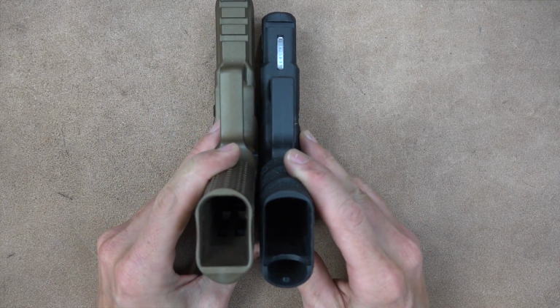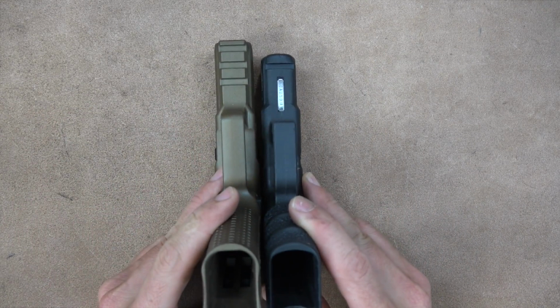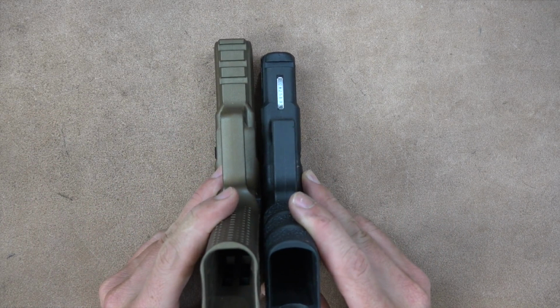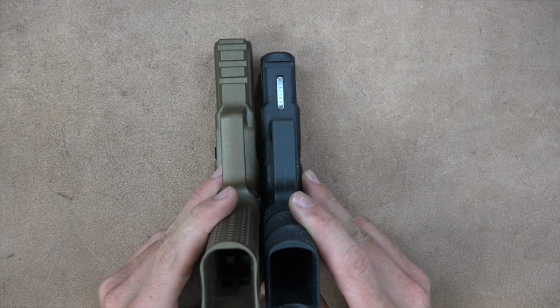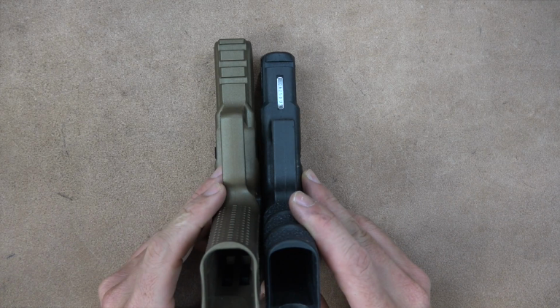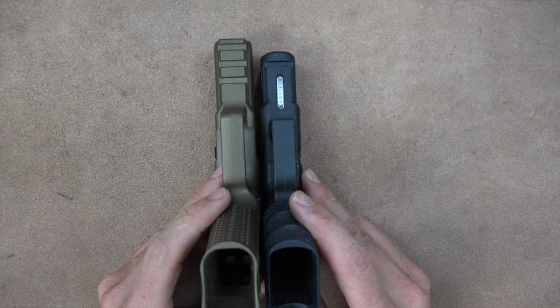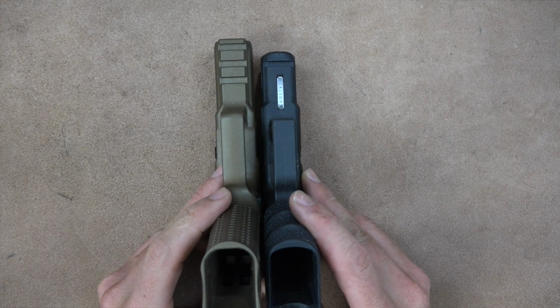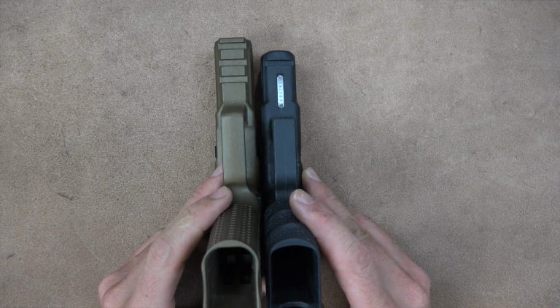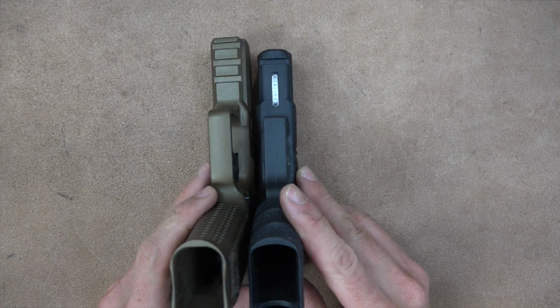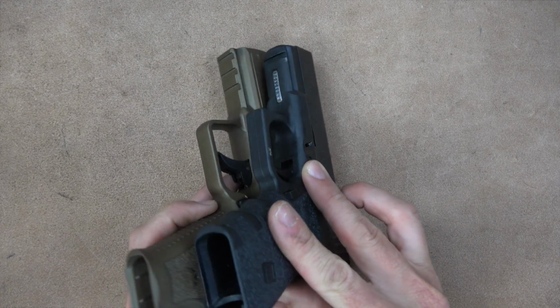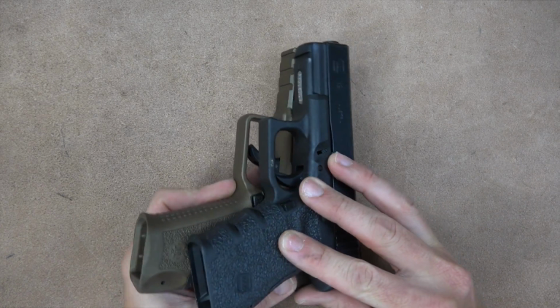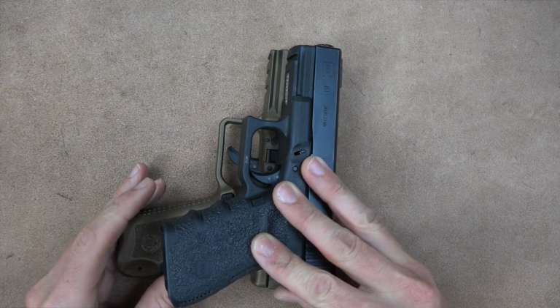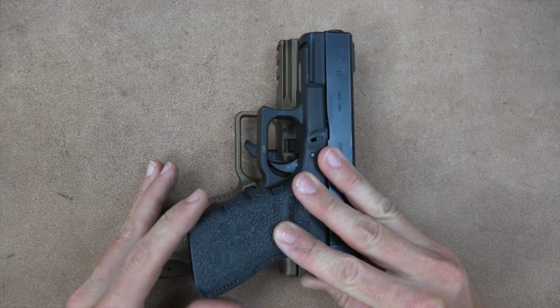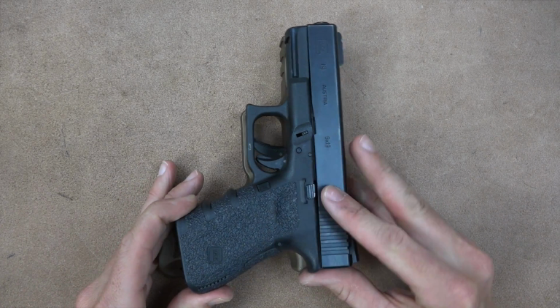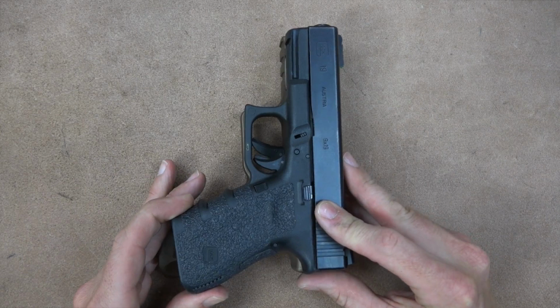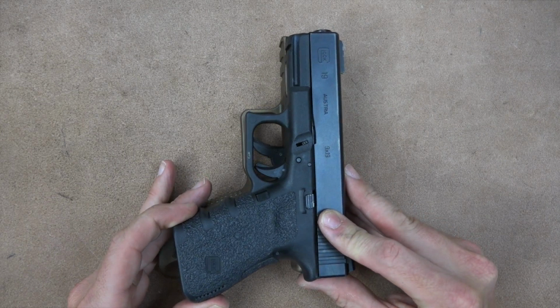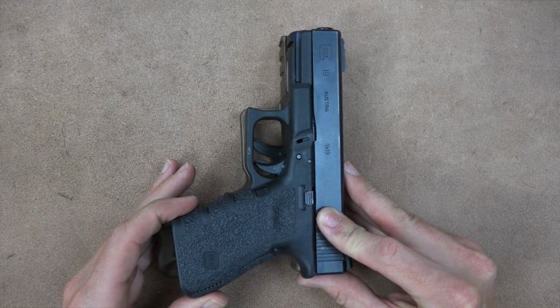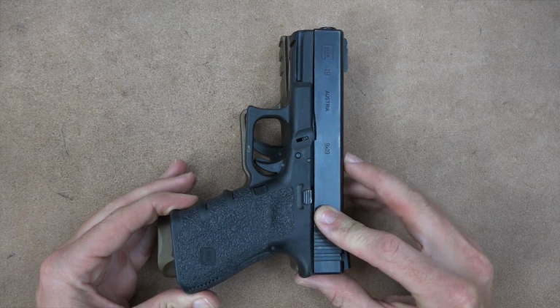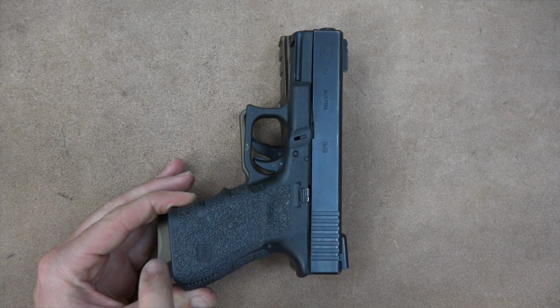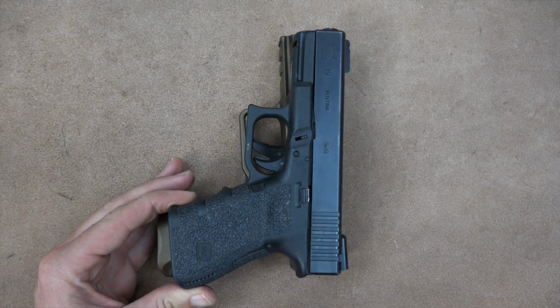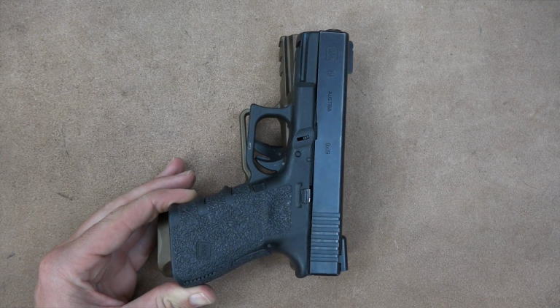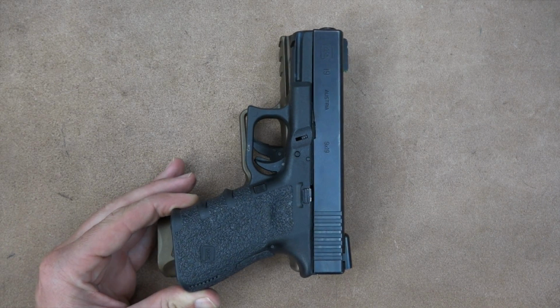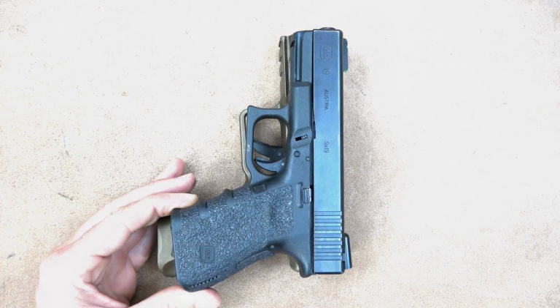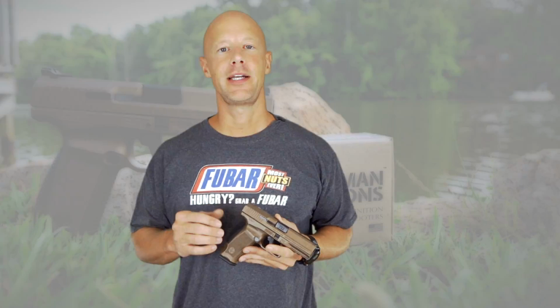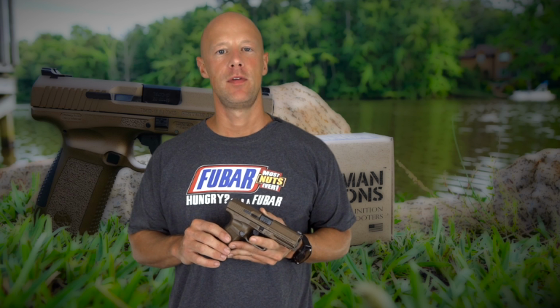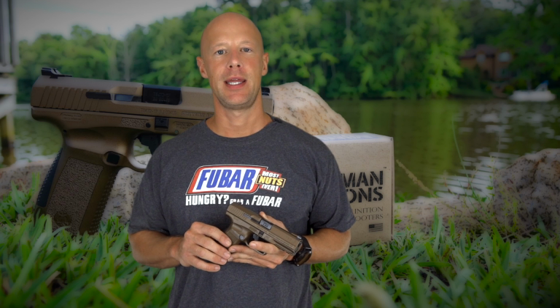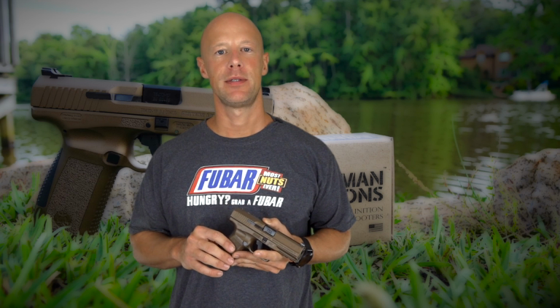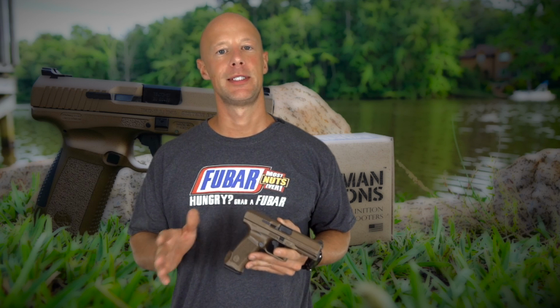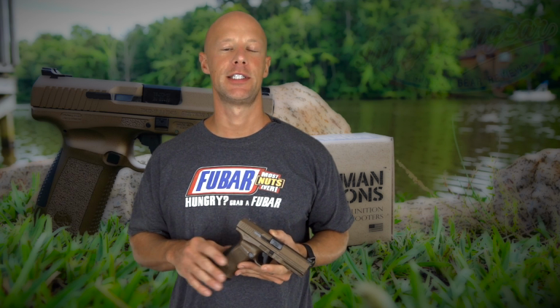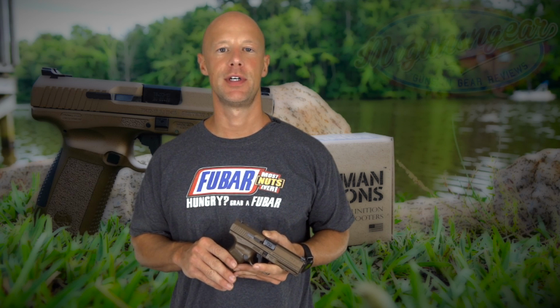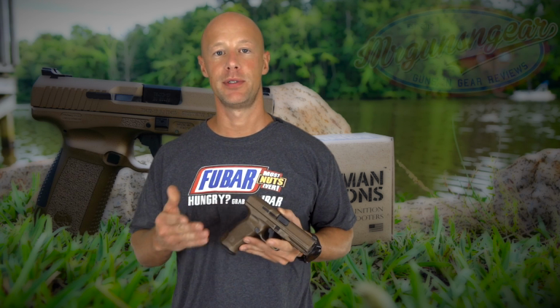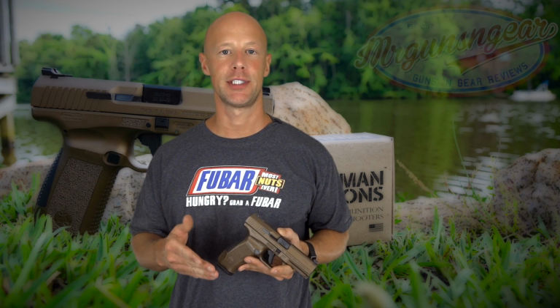For a quick size comparison with the Glock 19 — America's baby — the TP9 DA is just a touch longer in the slide and a little longer in the frame, which you'd expect given that you get three more rounds in the Canik.